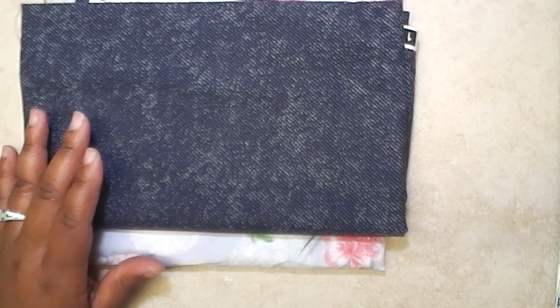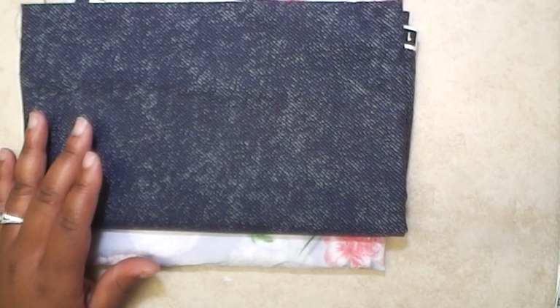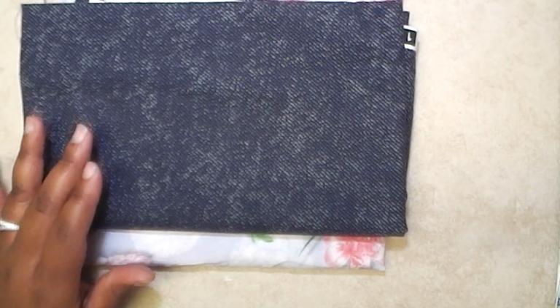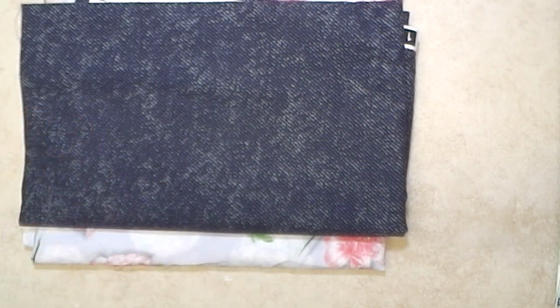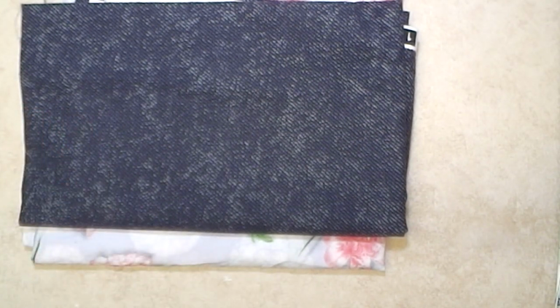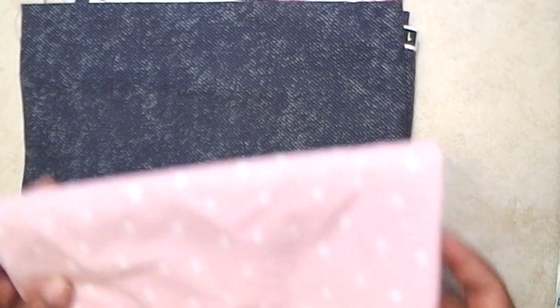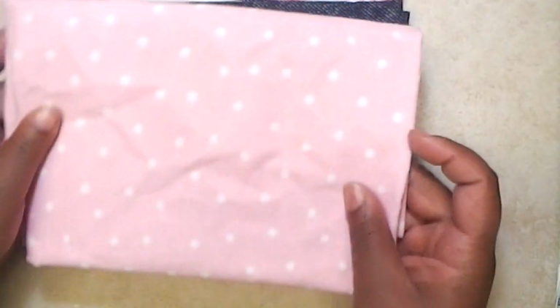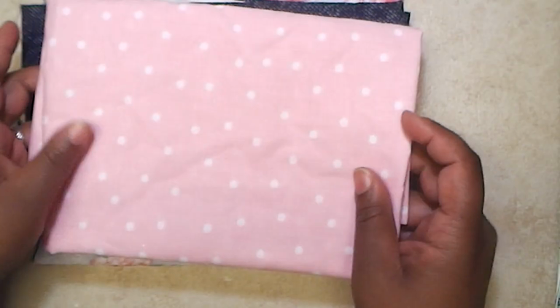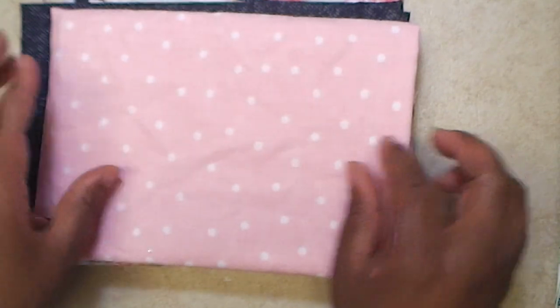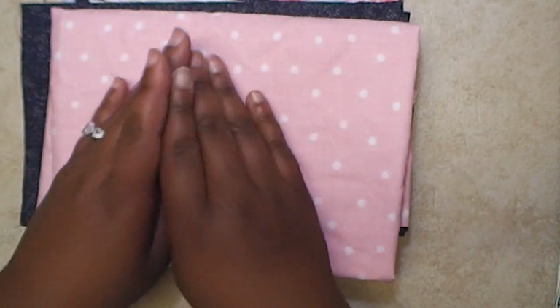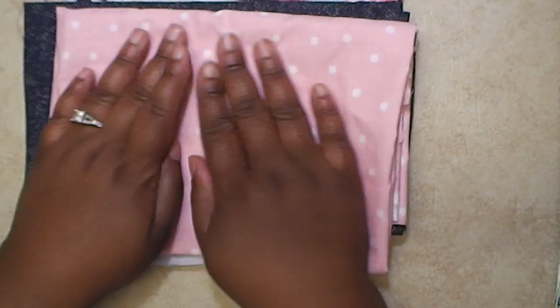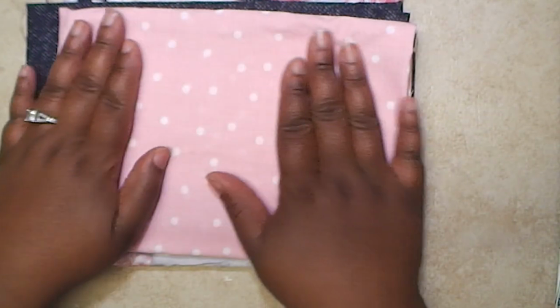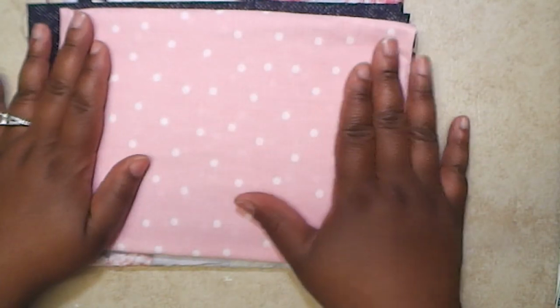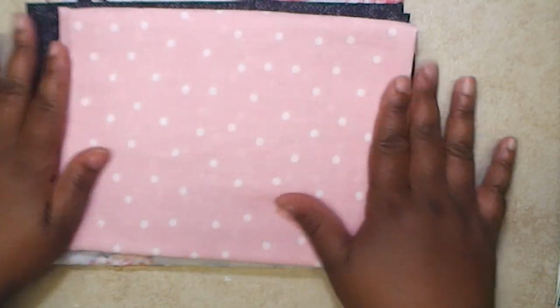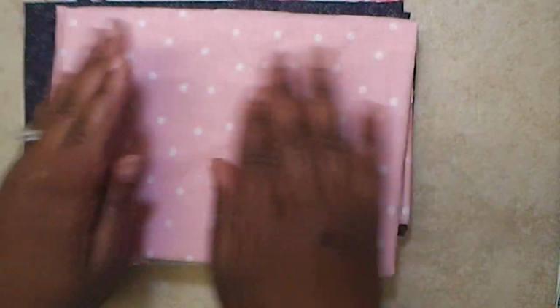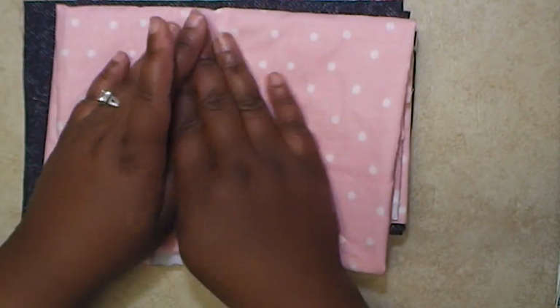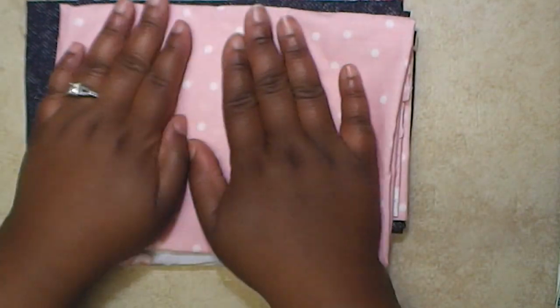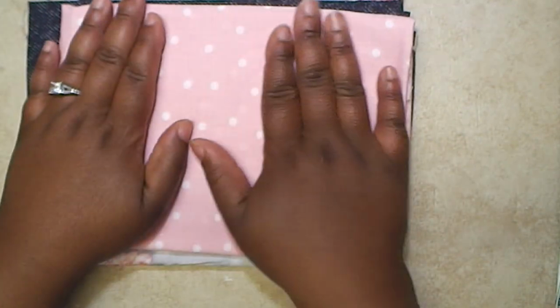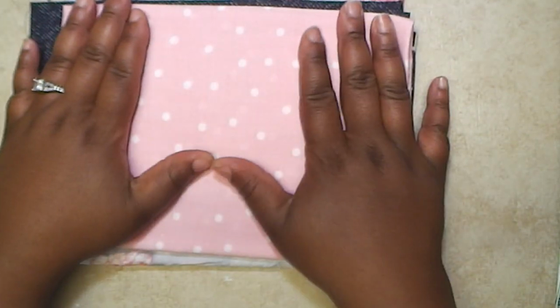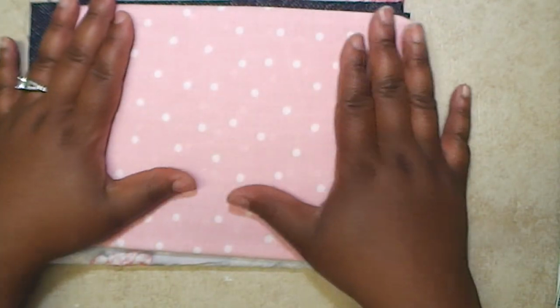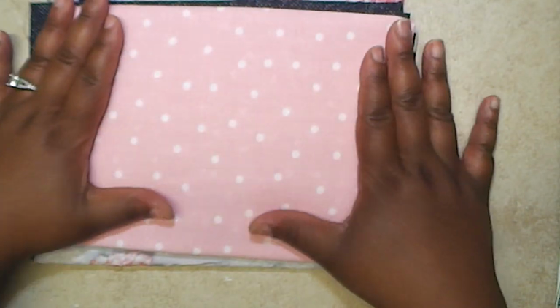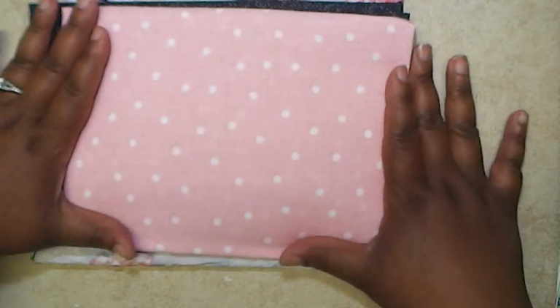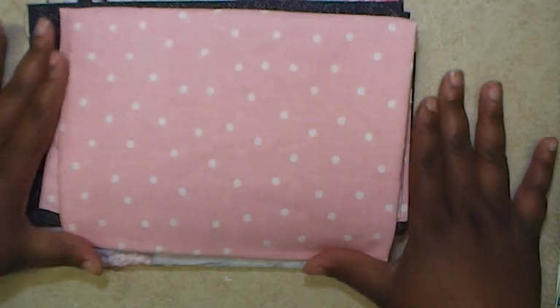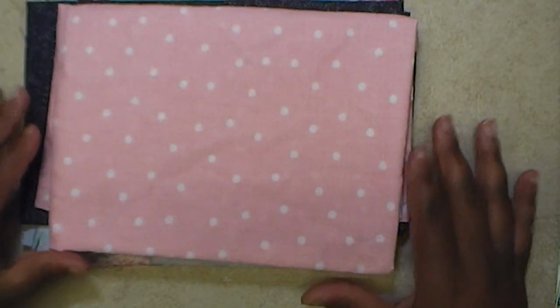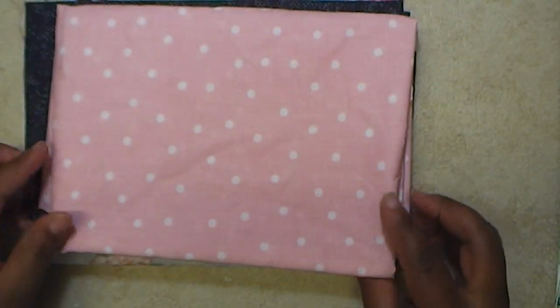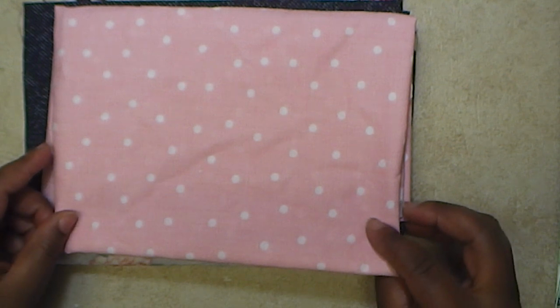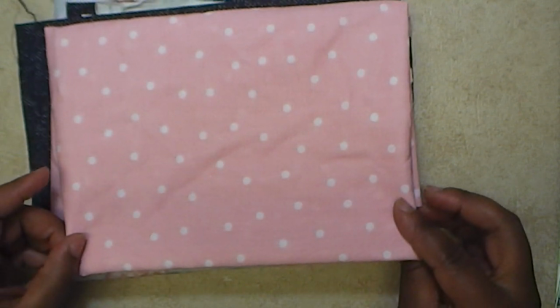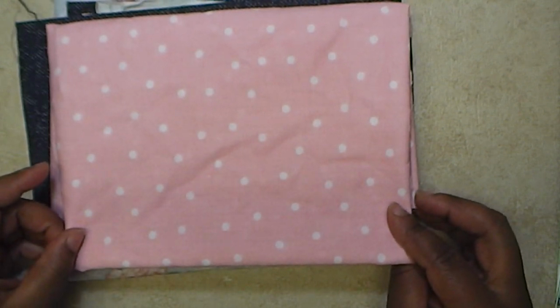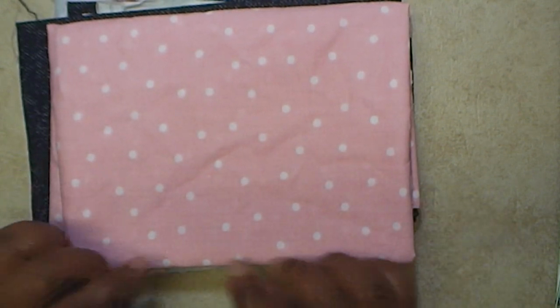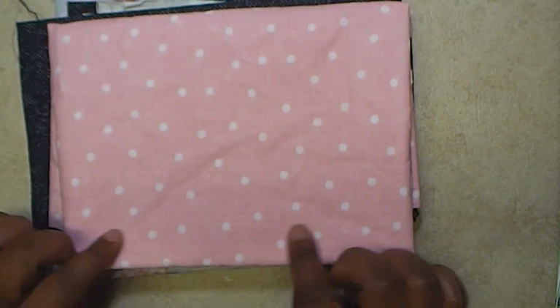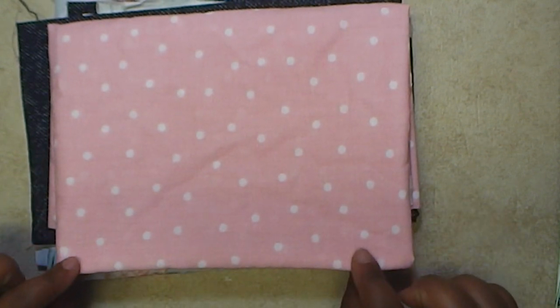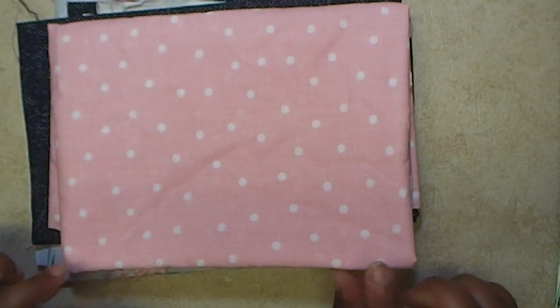And I got this pink and white polka dot fabric — sorry it's just so wrinkled.